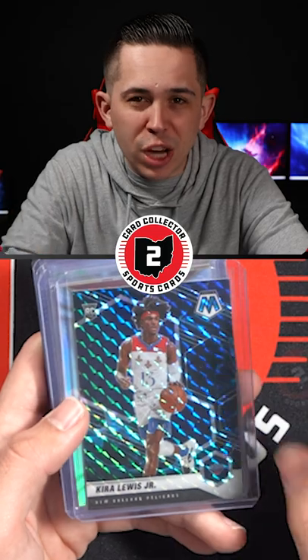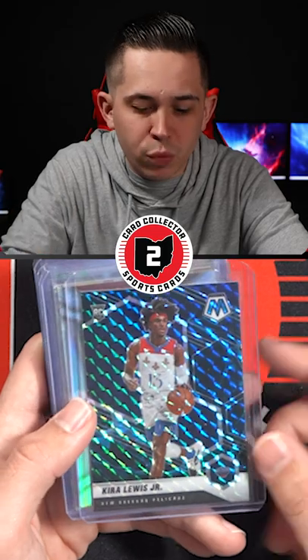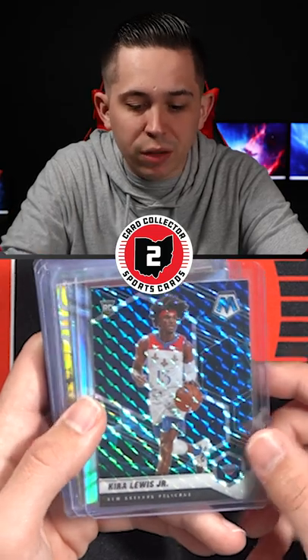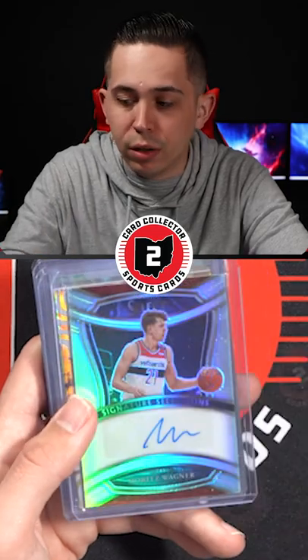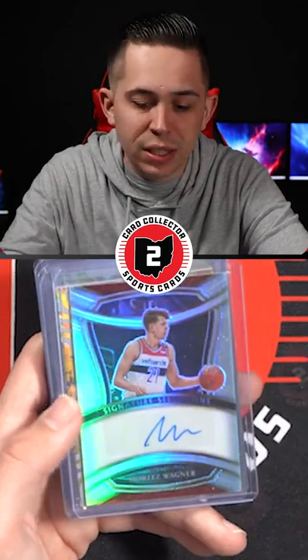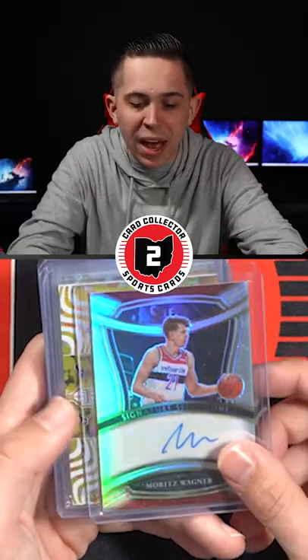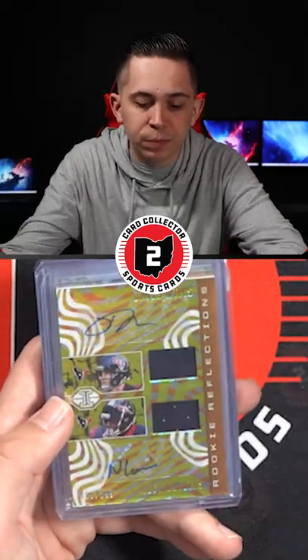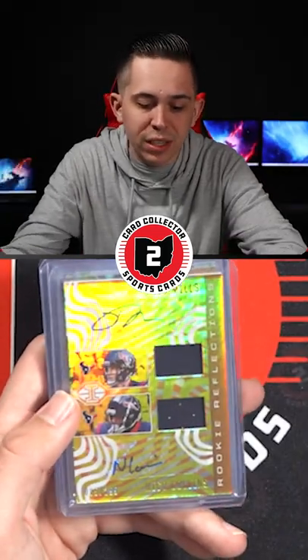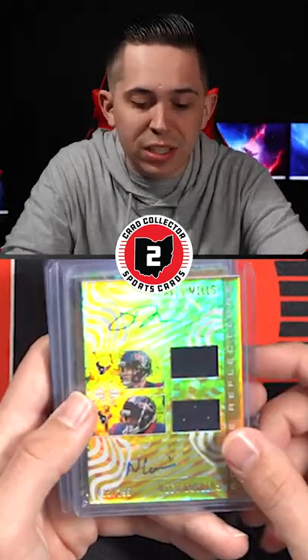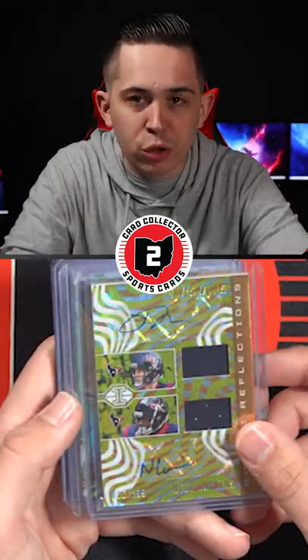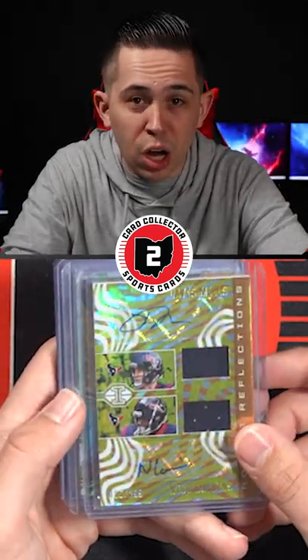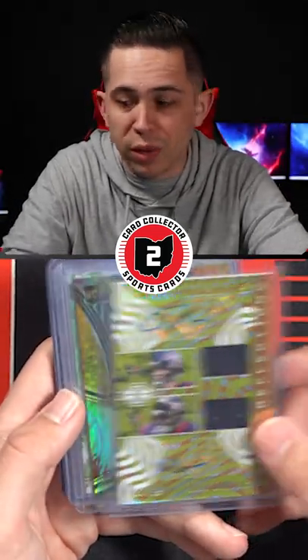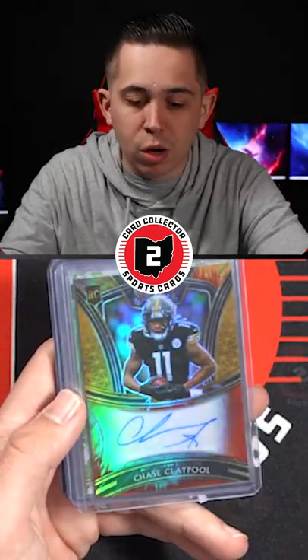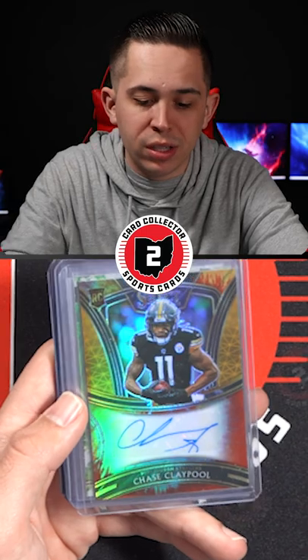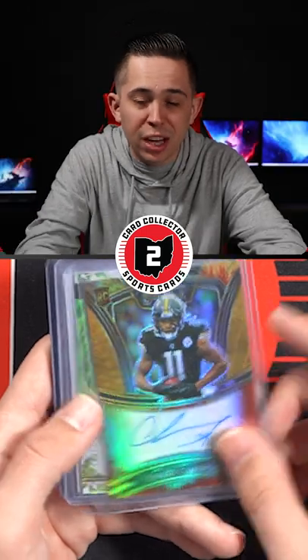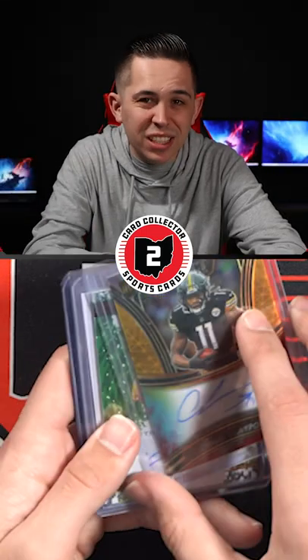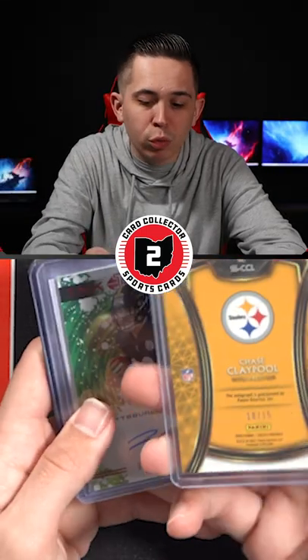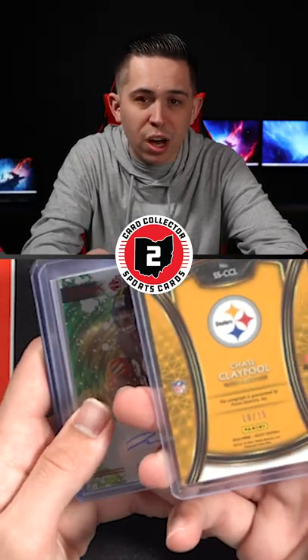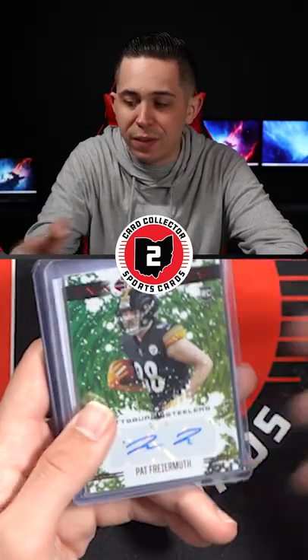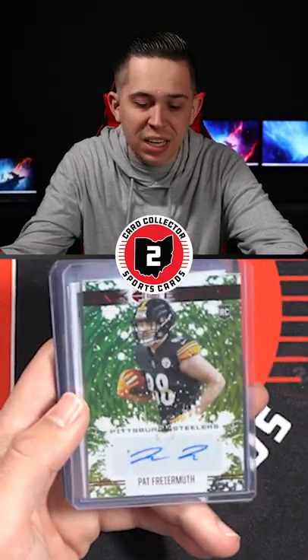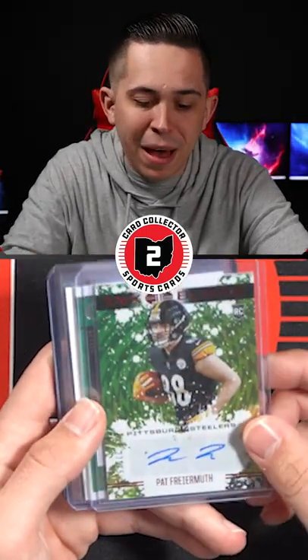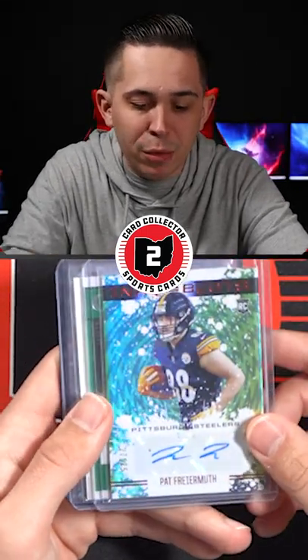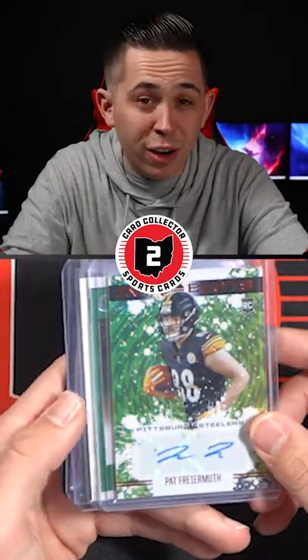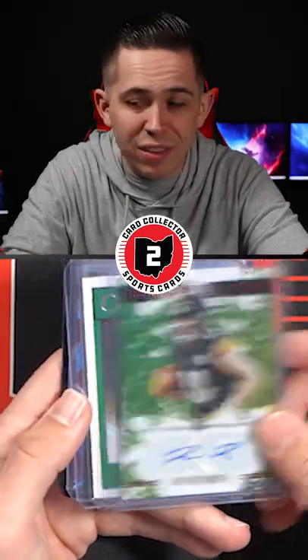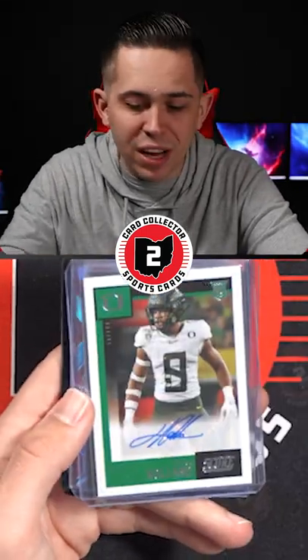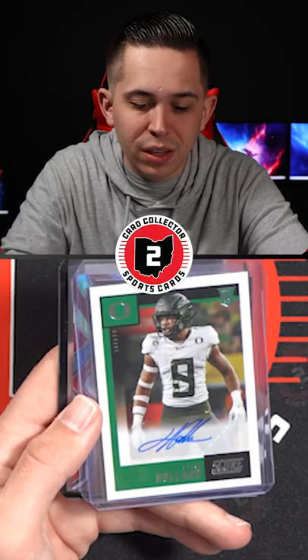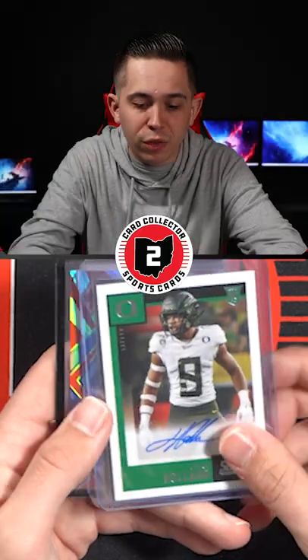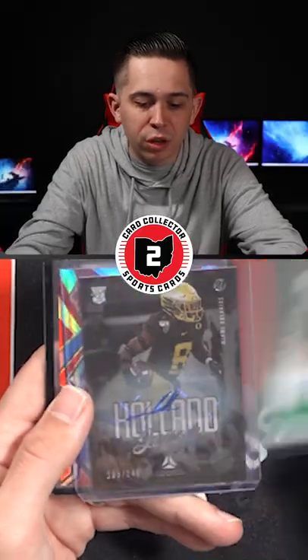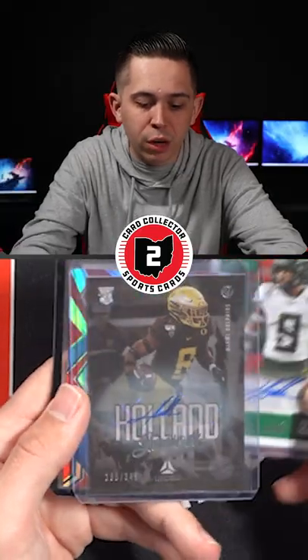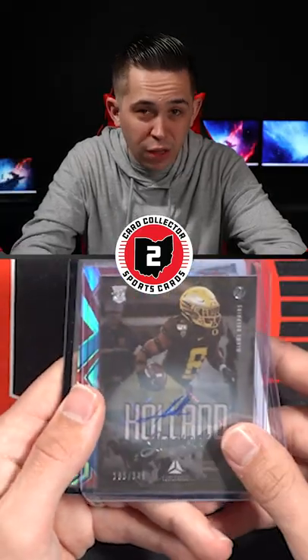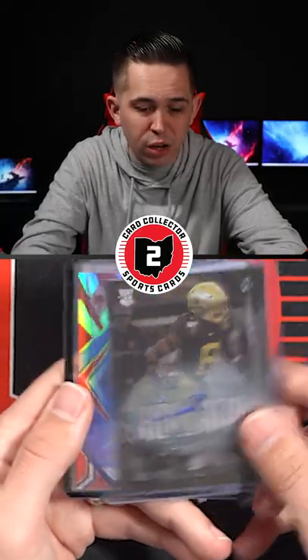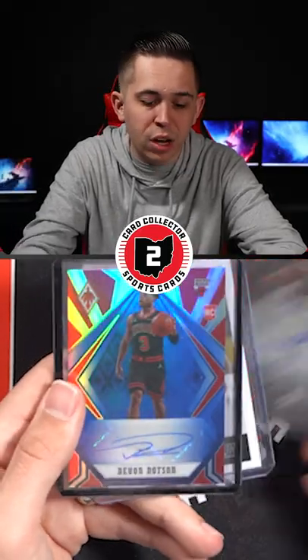A Genesis Retail of Keira Lewis, Mo Wagner, a Davis Mills Dual Auto with Nico Collins, a Chase Claypool Rookie Auto at a 15, a Pat Fryermuth Auto at a 75, a Javon Holland Auto, and another Javon Holland Auto.